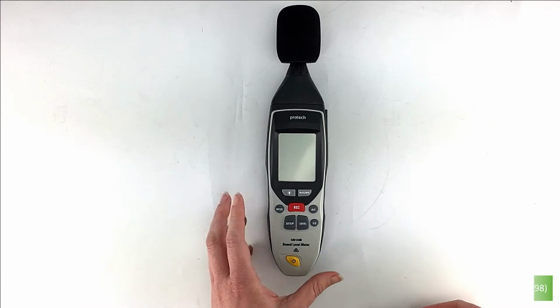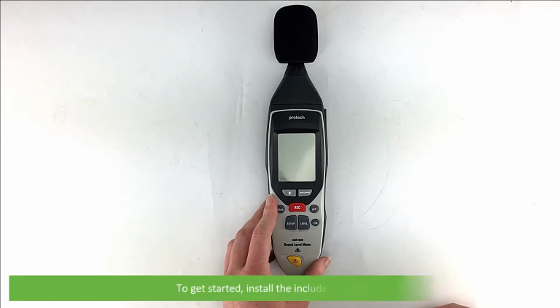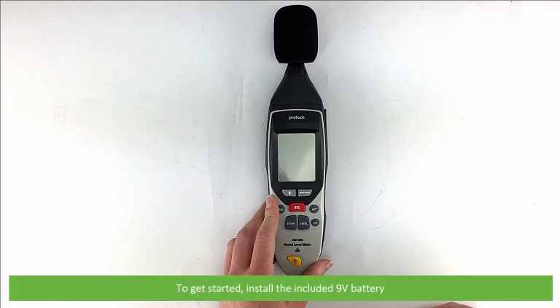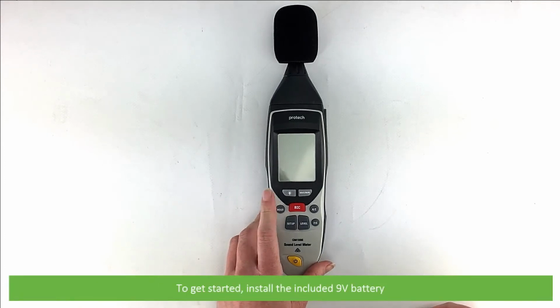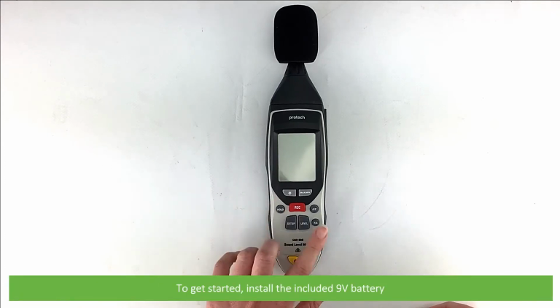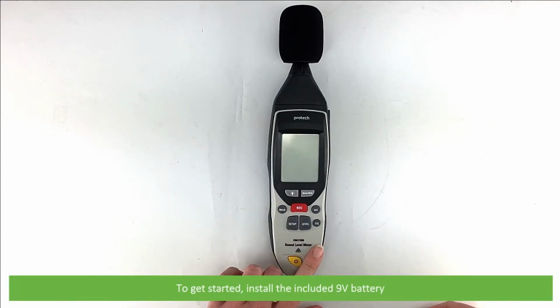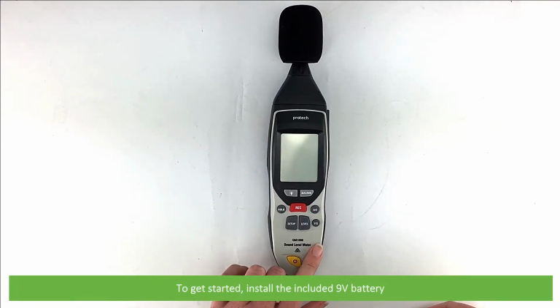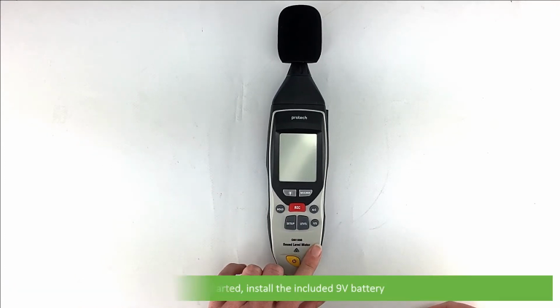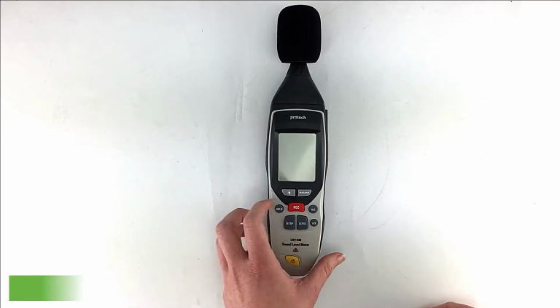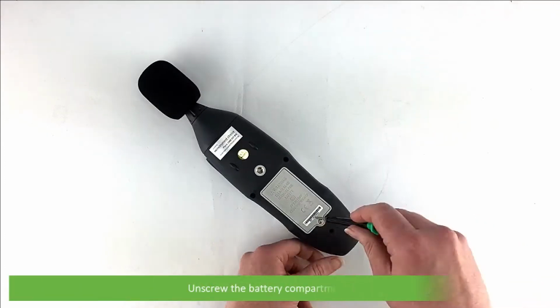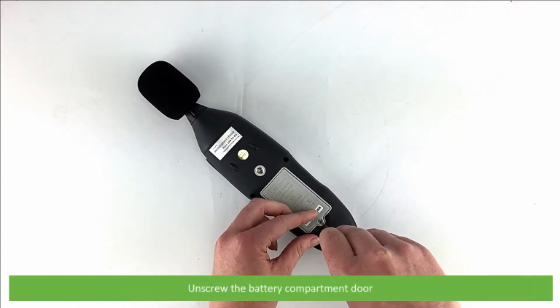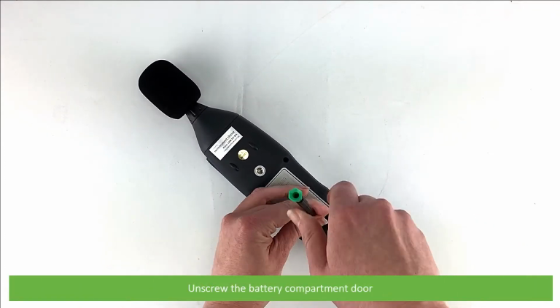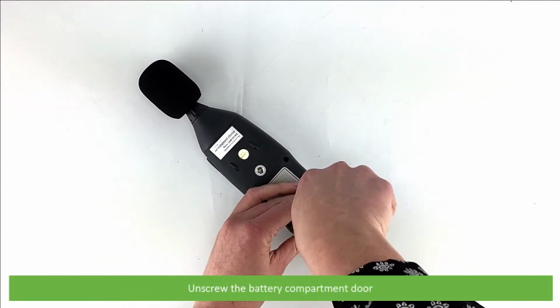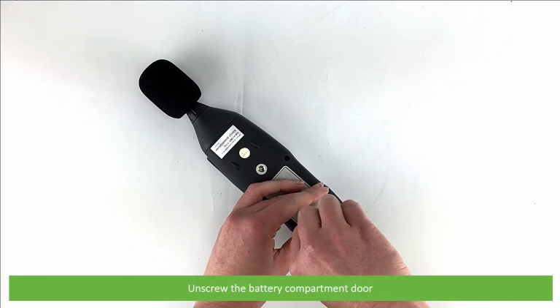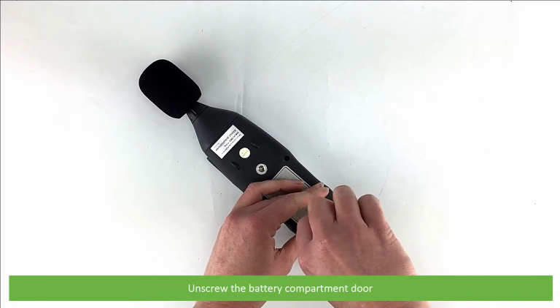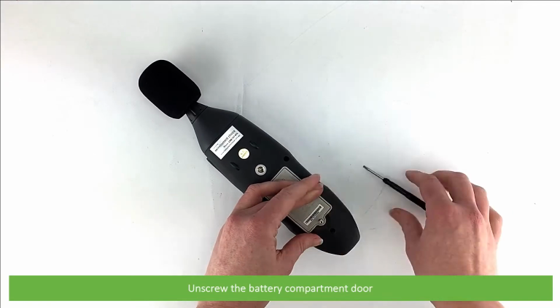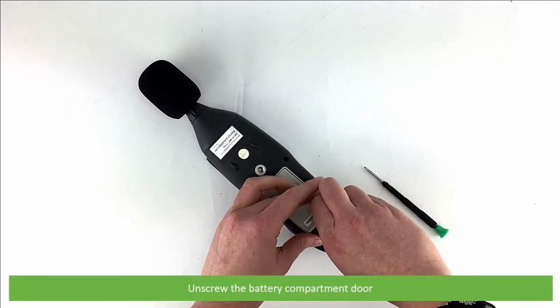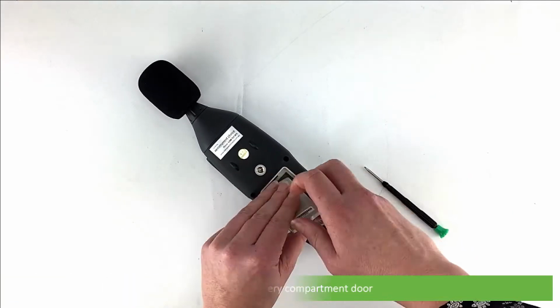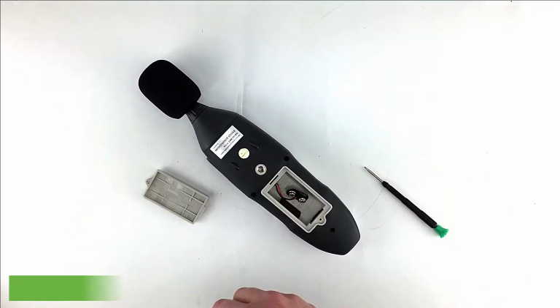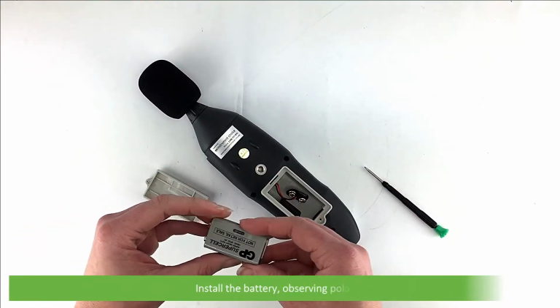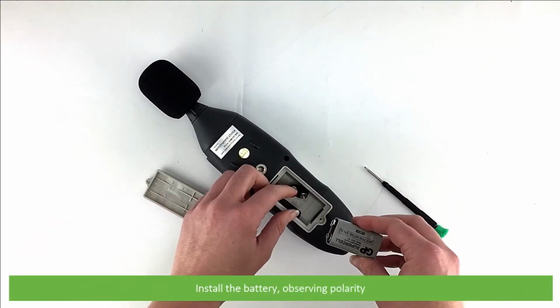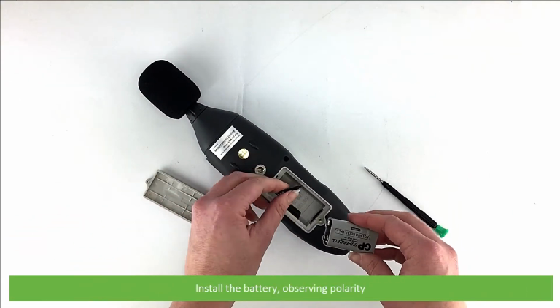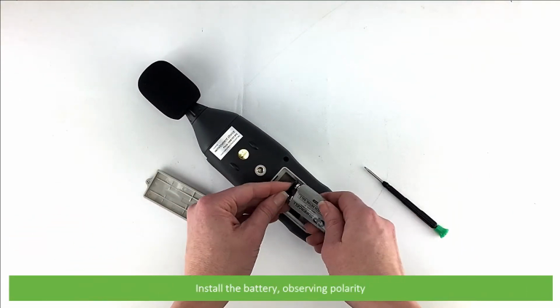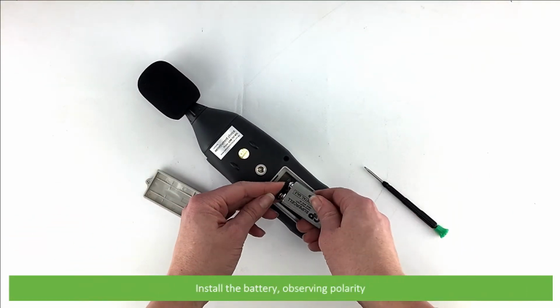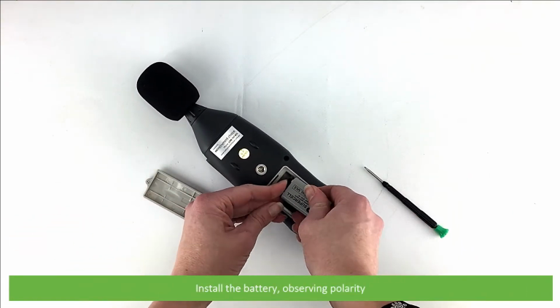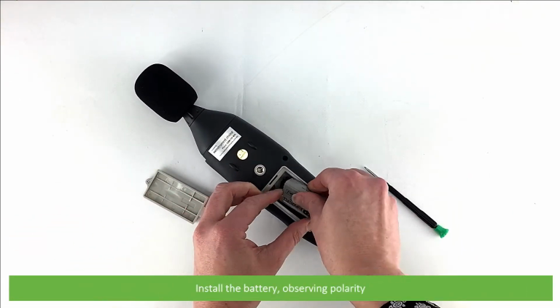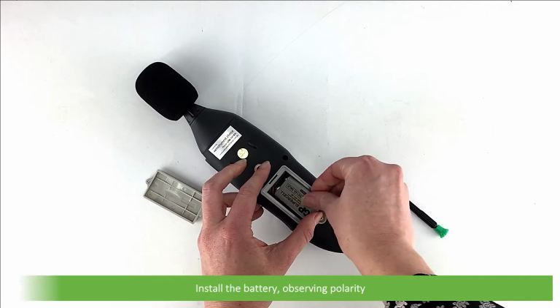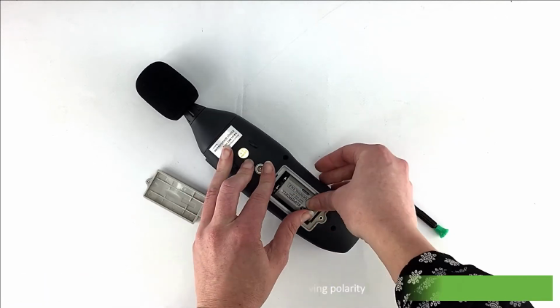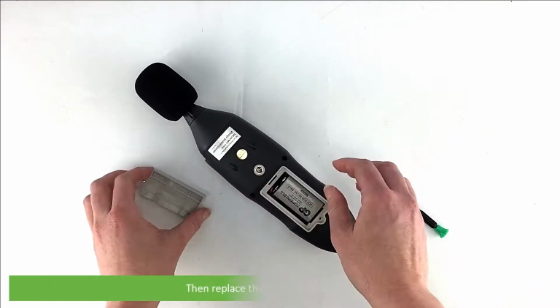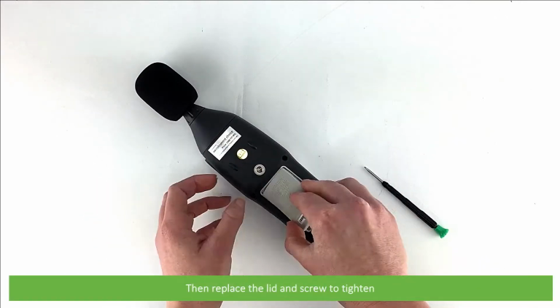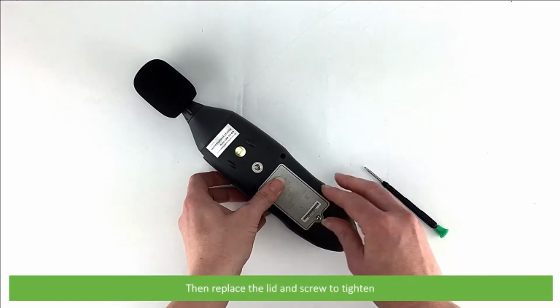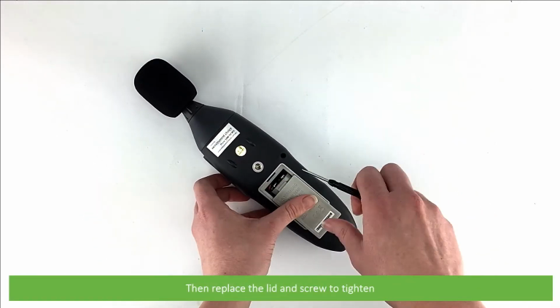To get started, install the included 9-volt battery. Unscrew the battery compartment door, install the battery observing polarity, then replace the lid and screw to tighten.